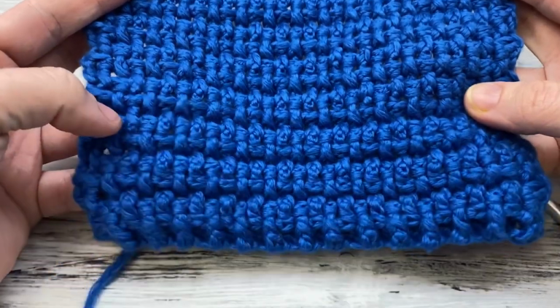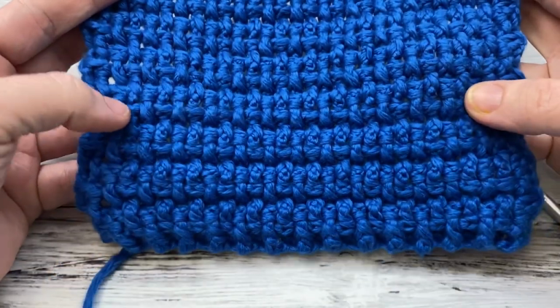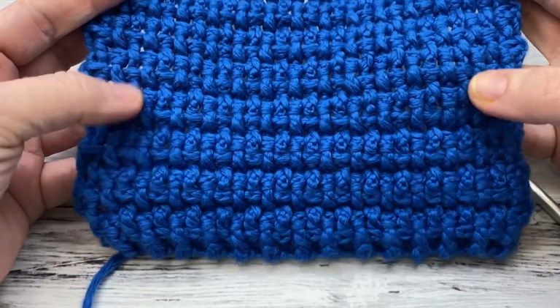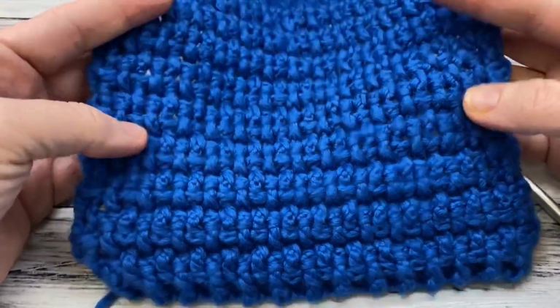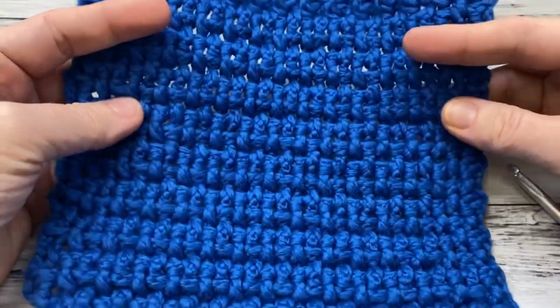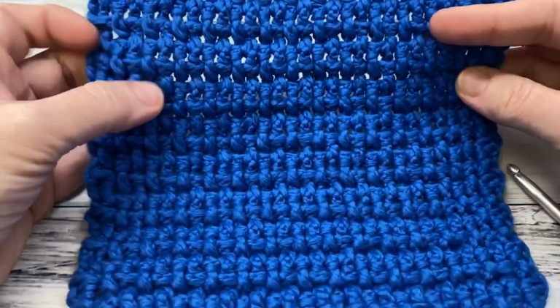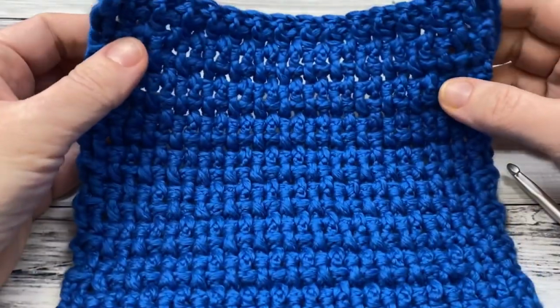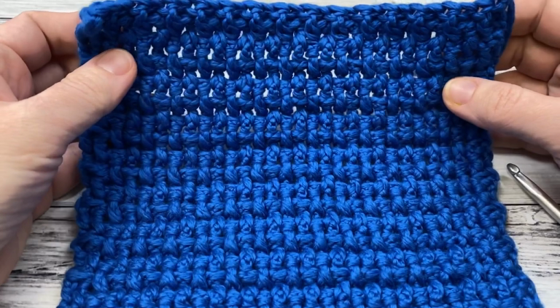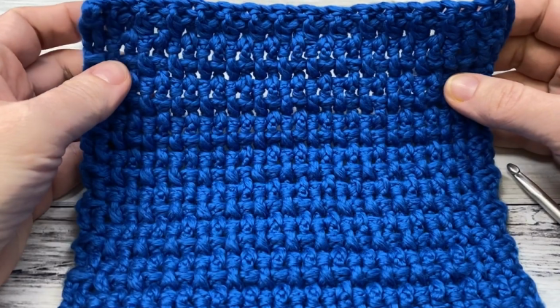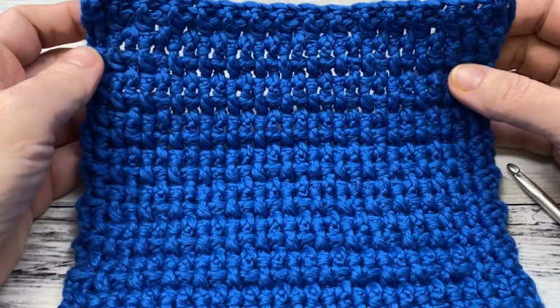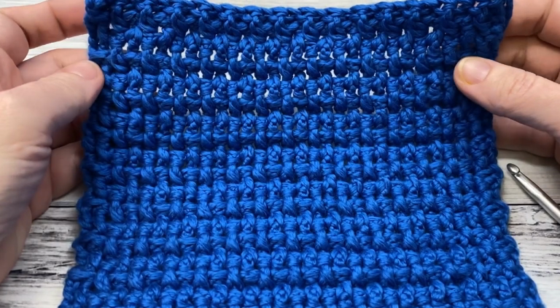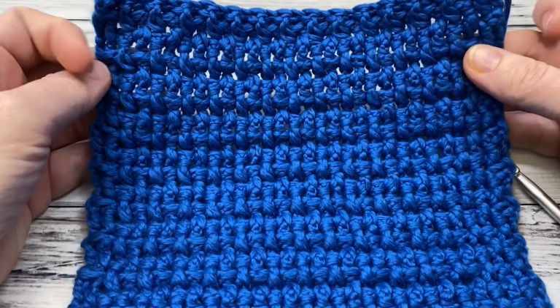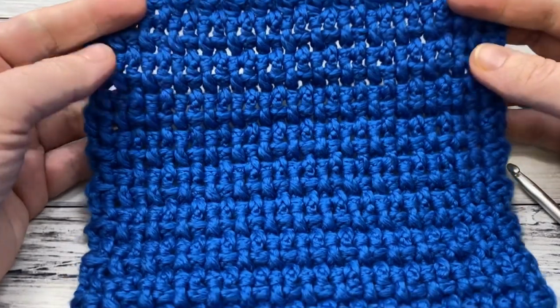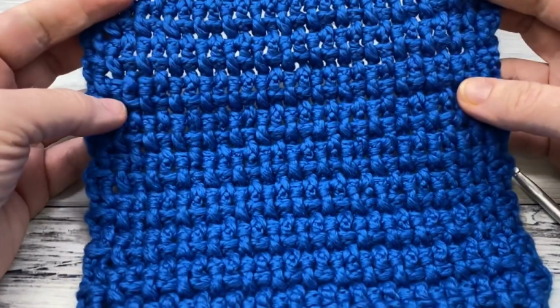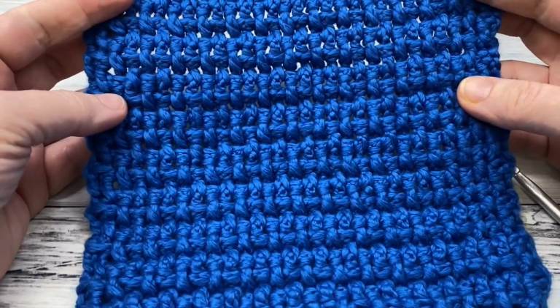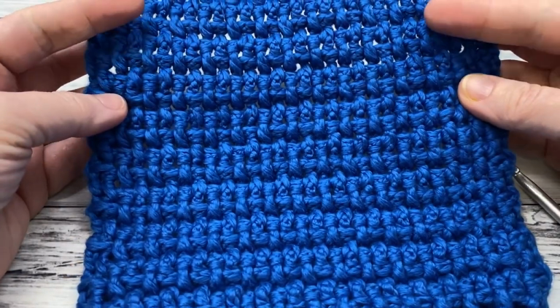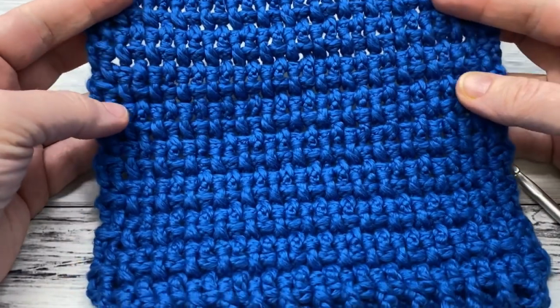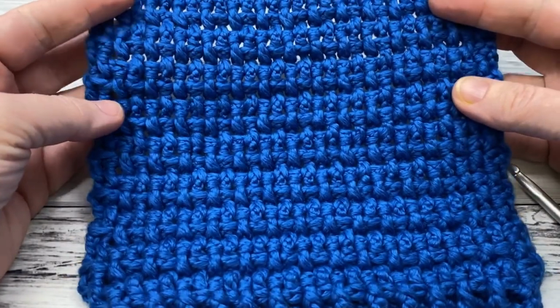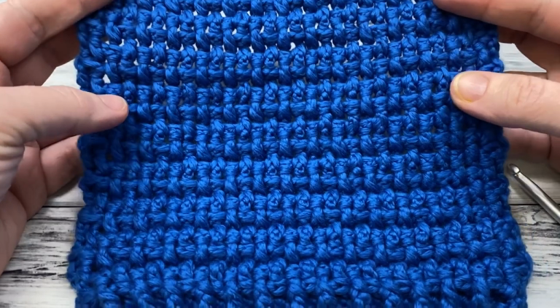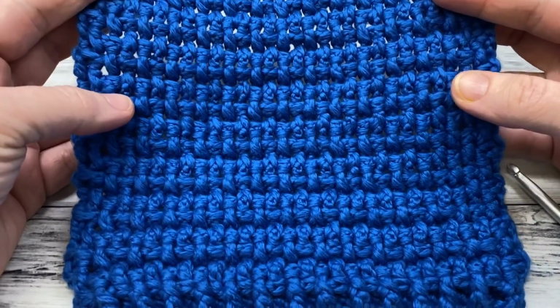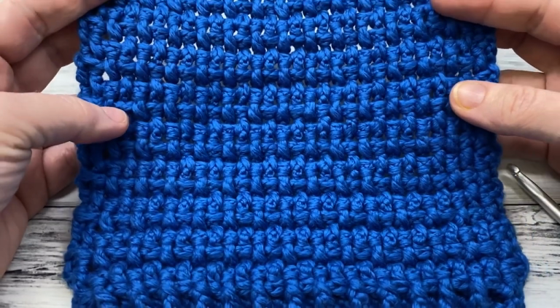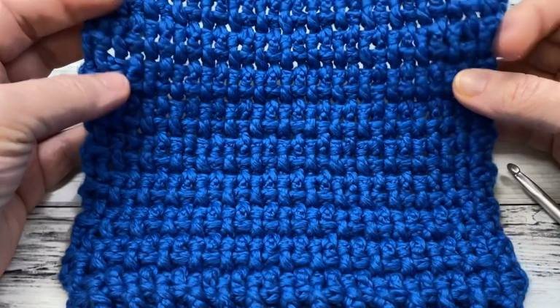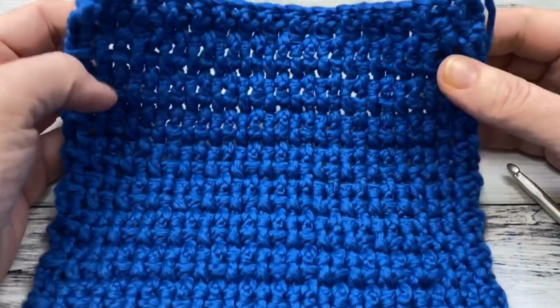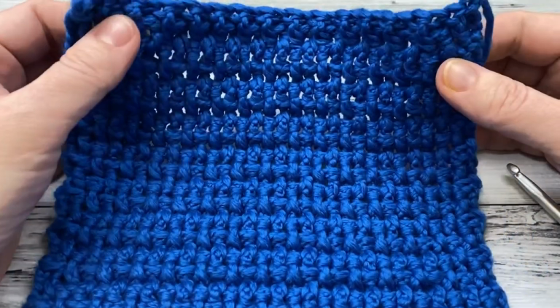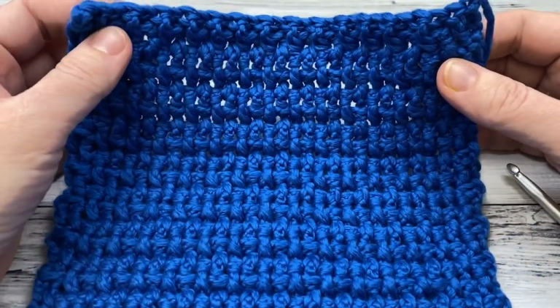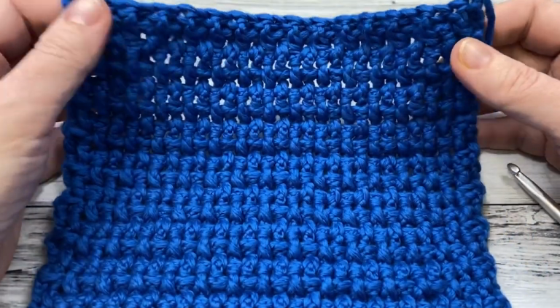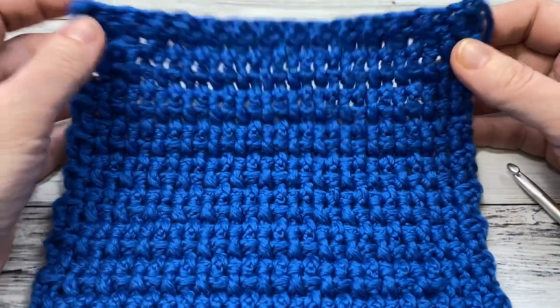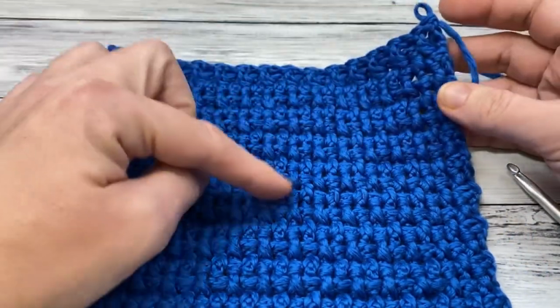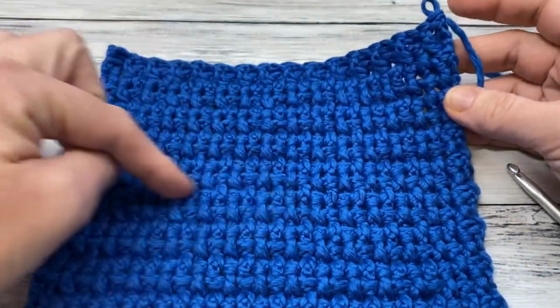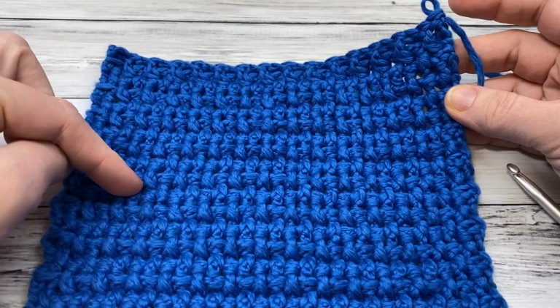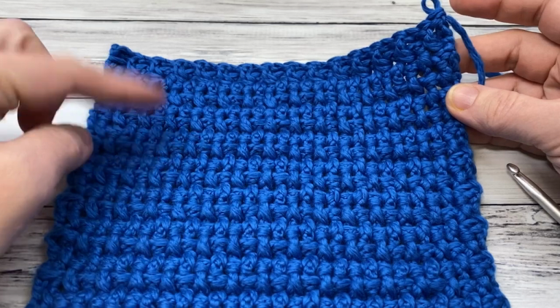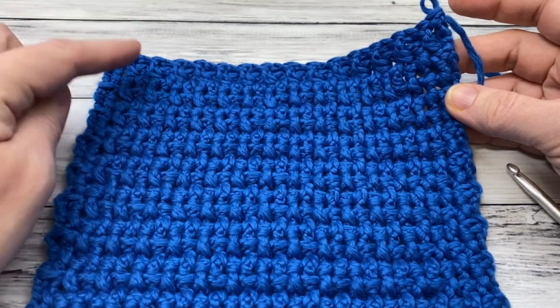I'll go definitely slowly so that you can get it. I remember at first I was a little confused by front and back post stitches, but once you get the hang of it, it is super easy. I'll work in a lighter color, show you how to do the body, and then we'll jump into the border with this swatch right here.